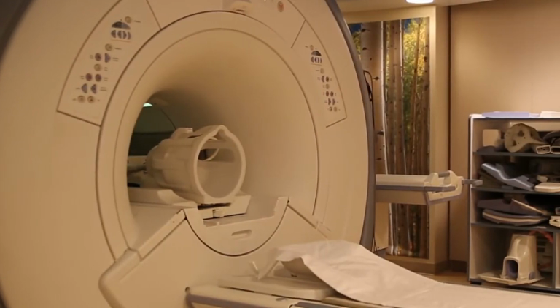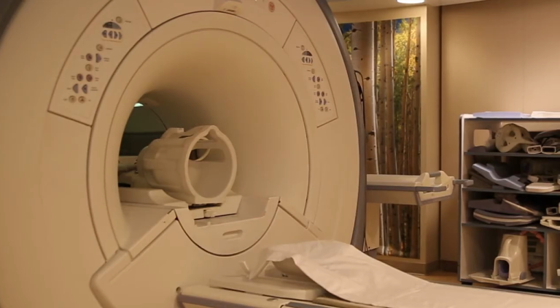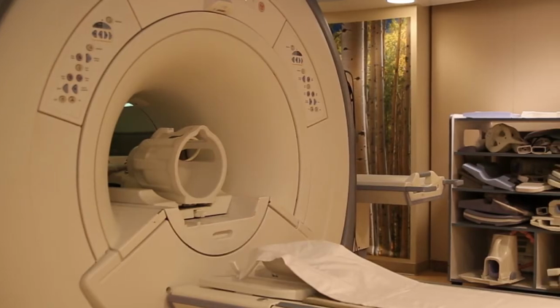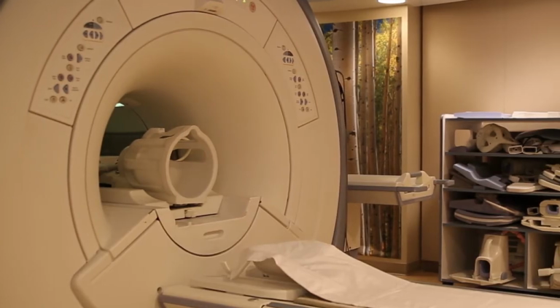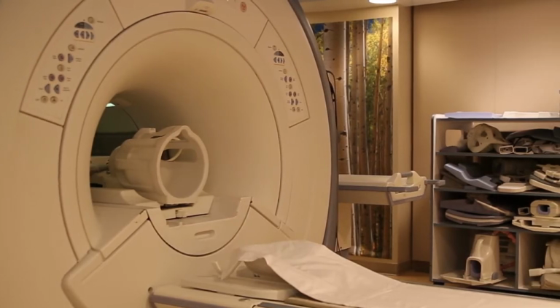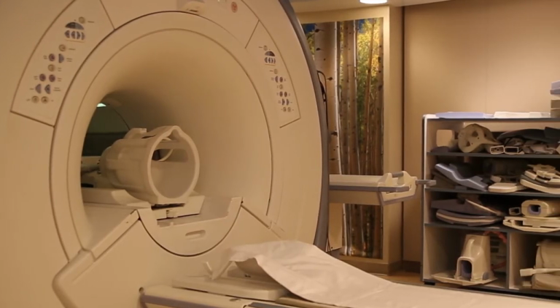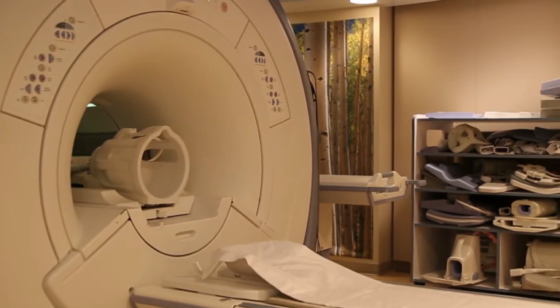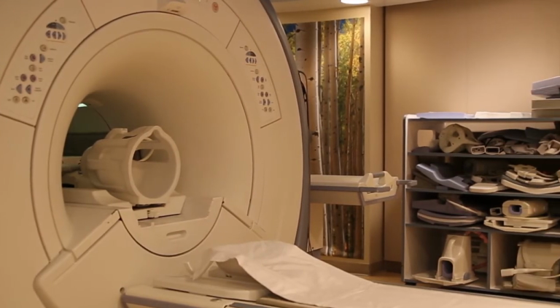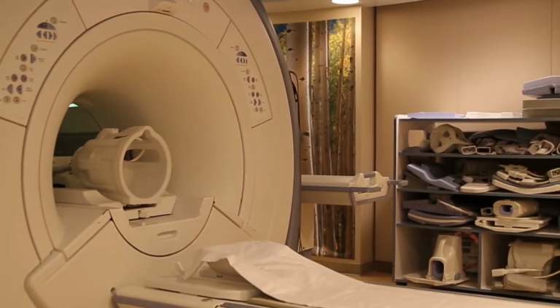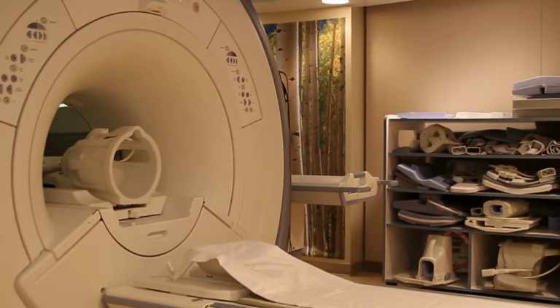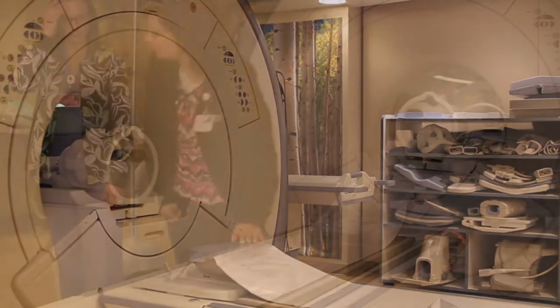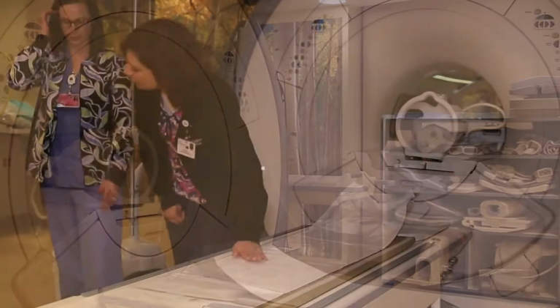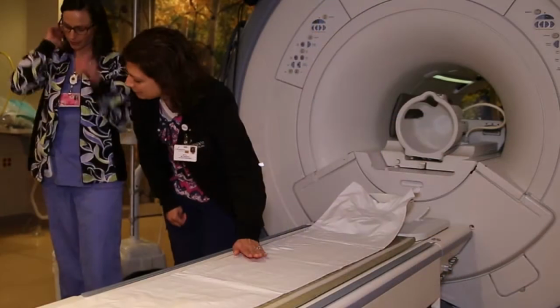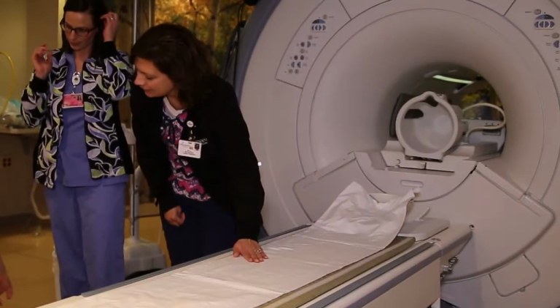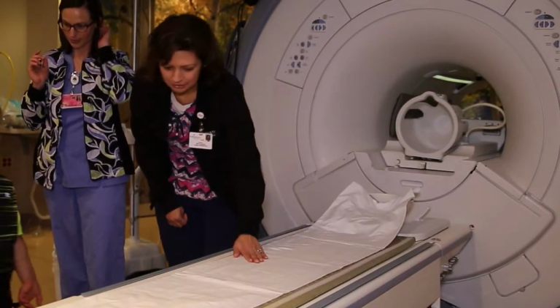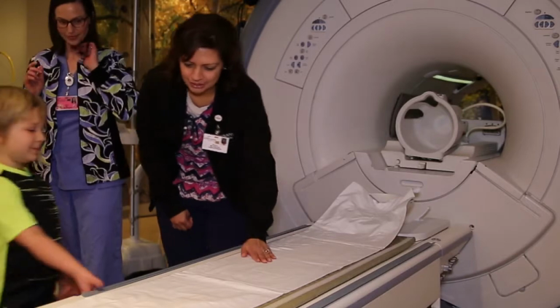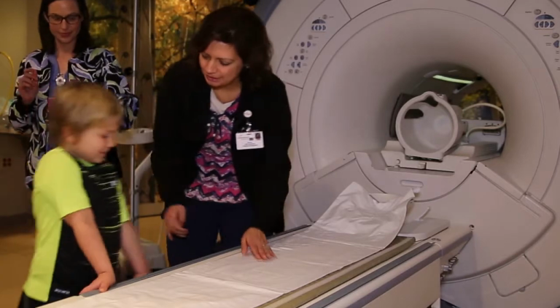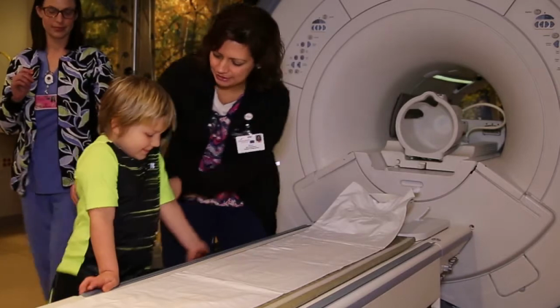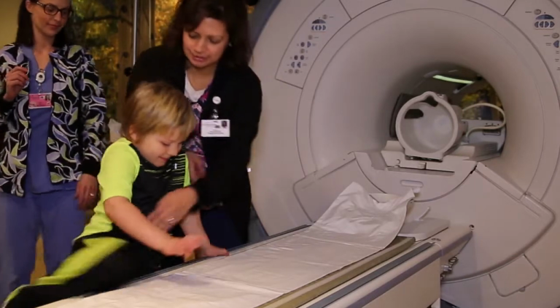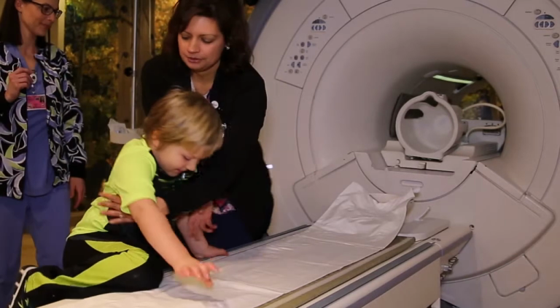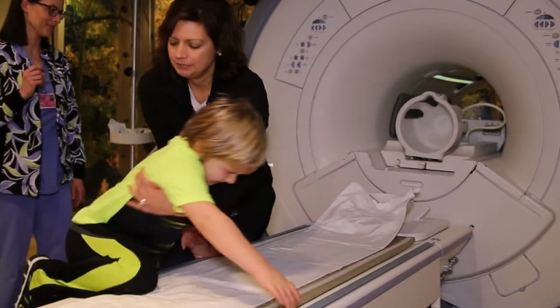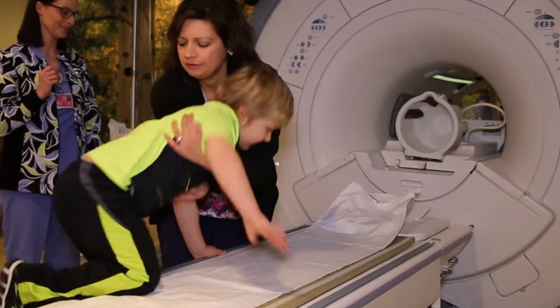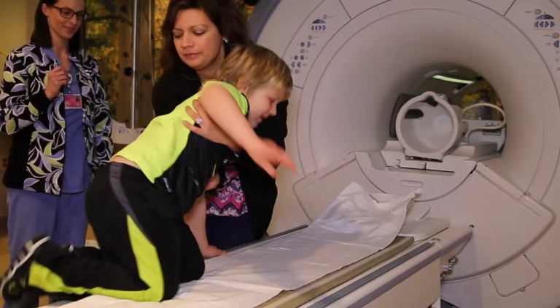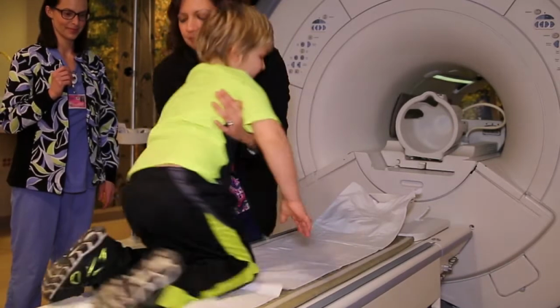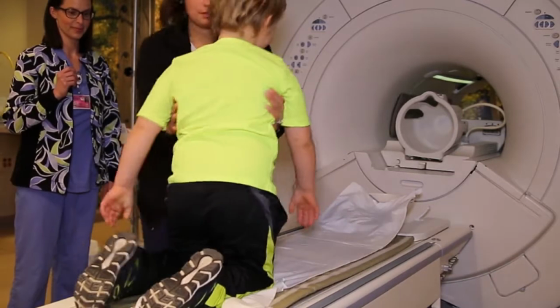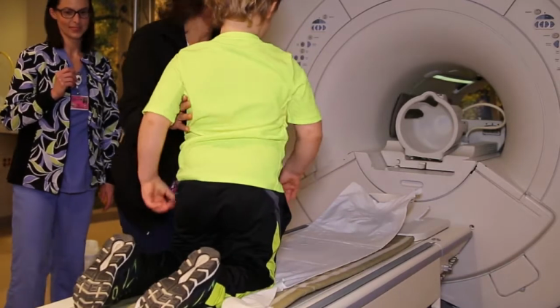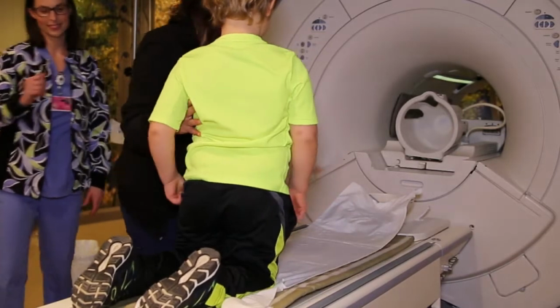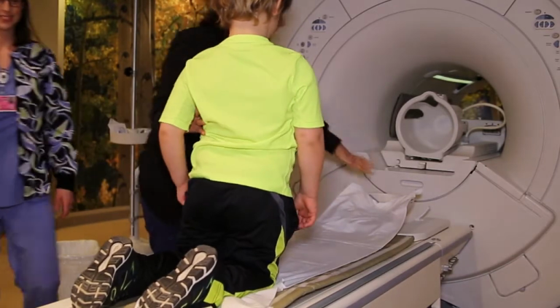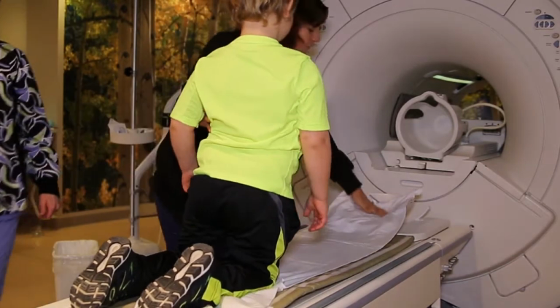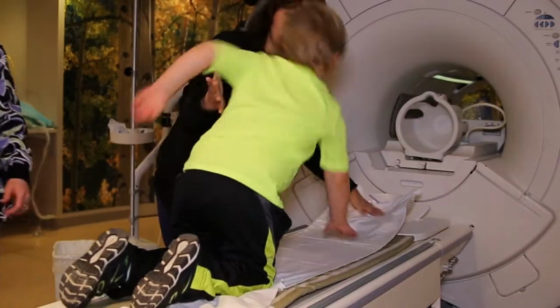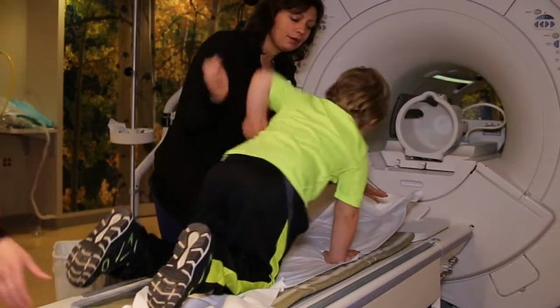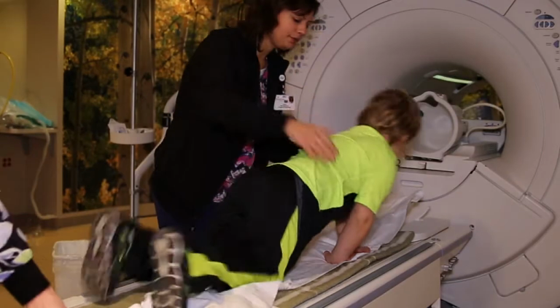The noise comes from a giant magnet and little radios that make a chirping sound. You don't feel it, but it's scanning your body, and if you hold really still, the doctors can see nearly everything under your skin.